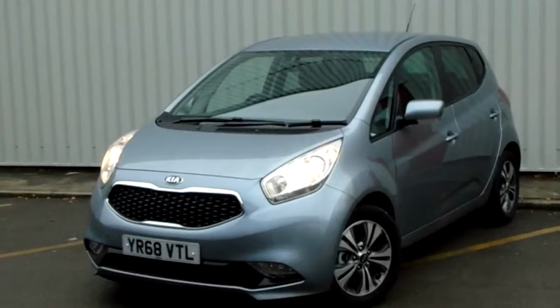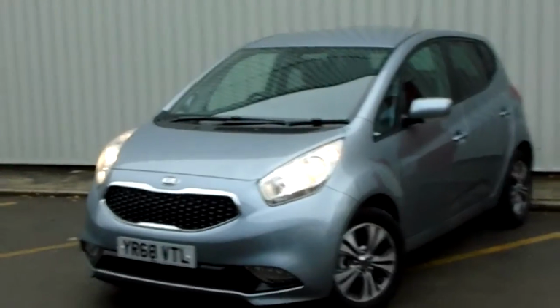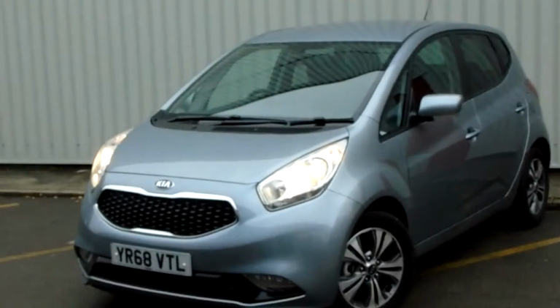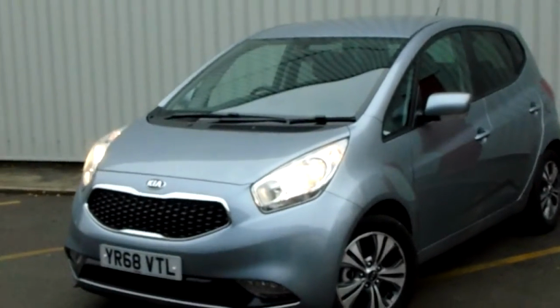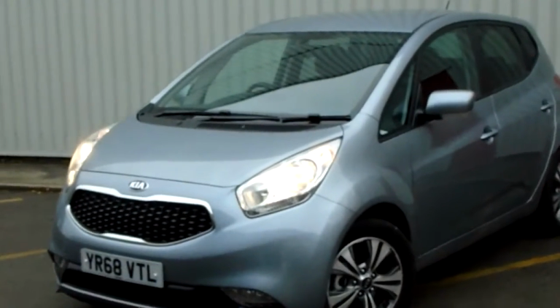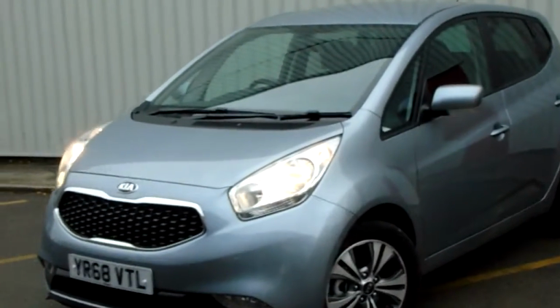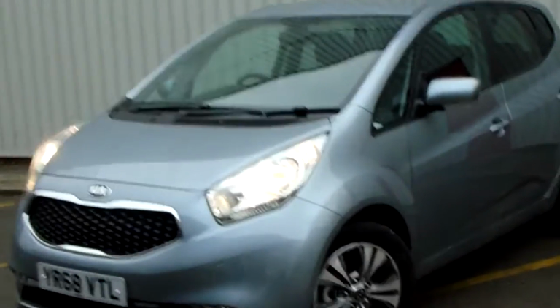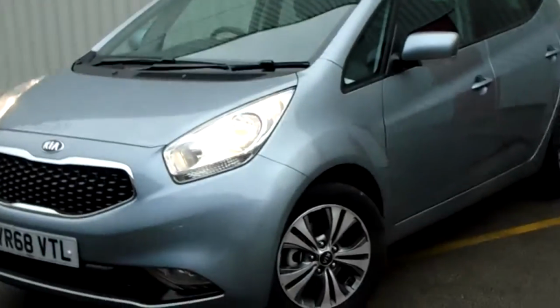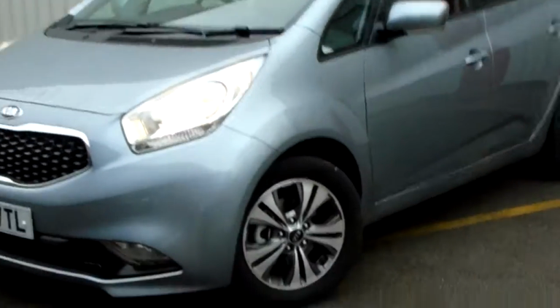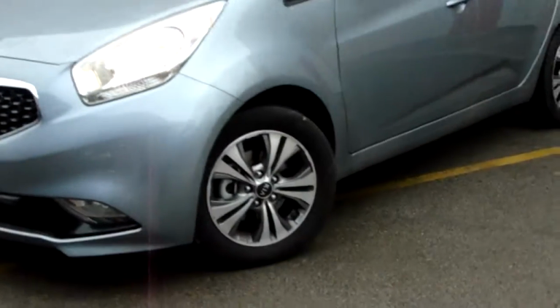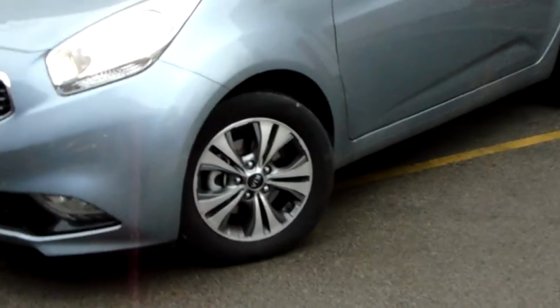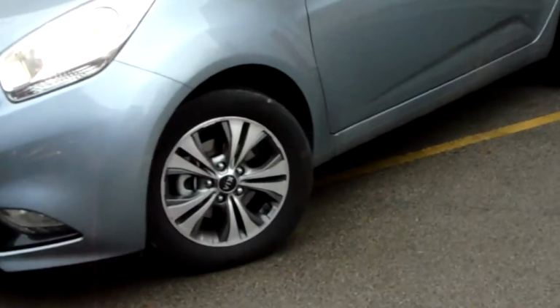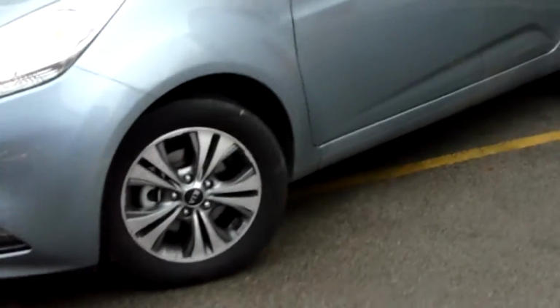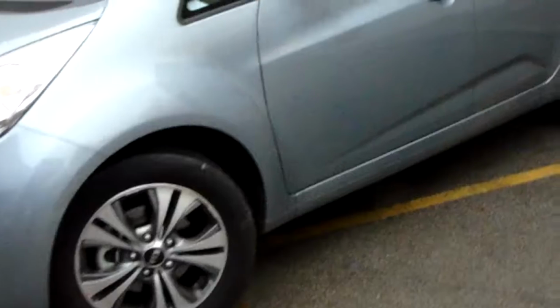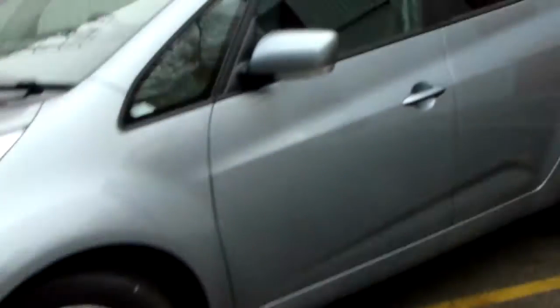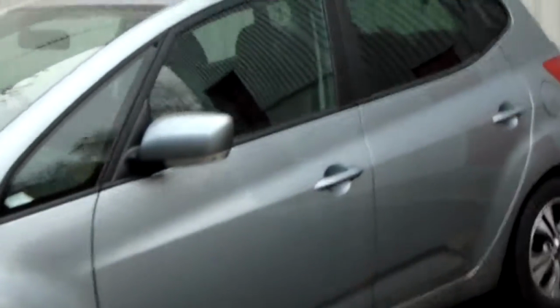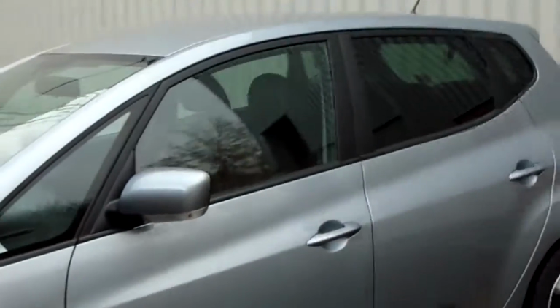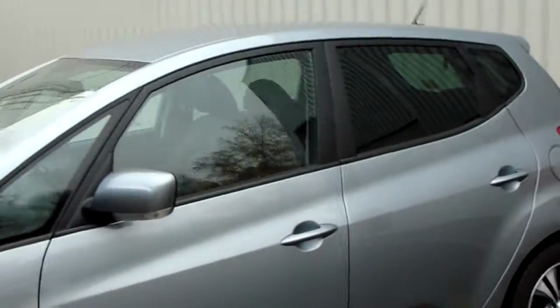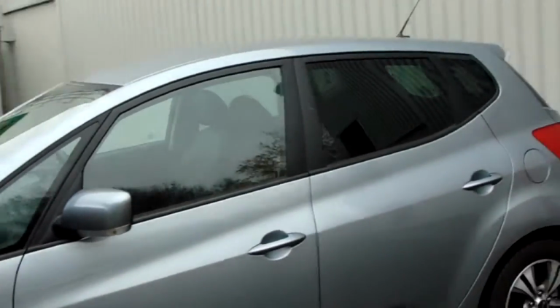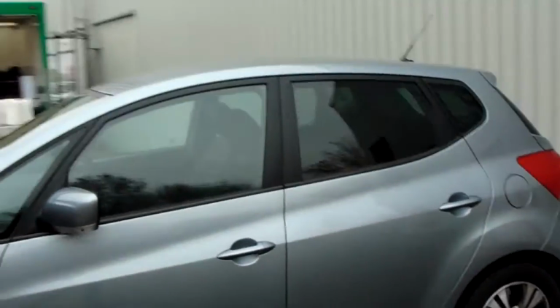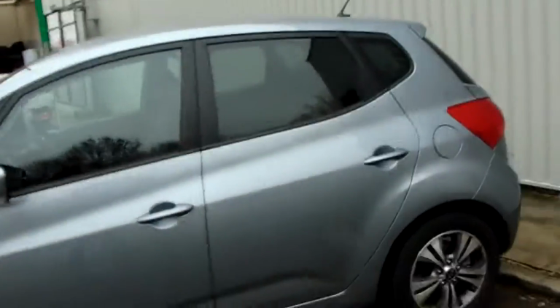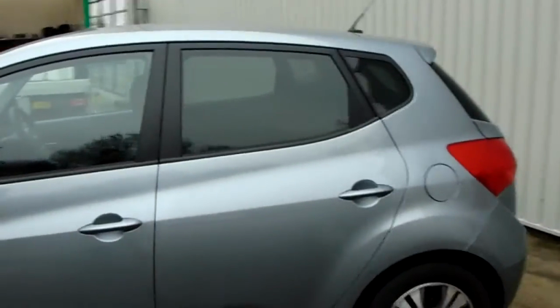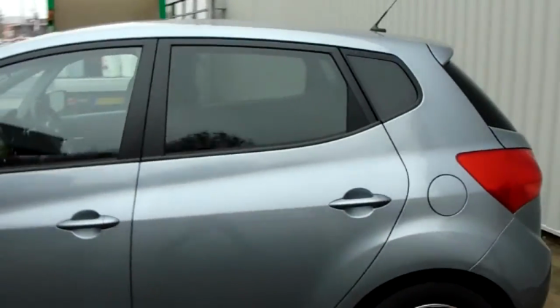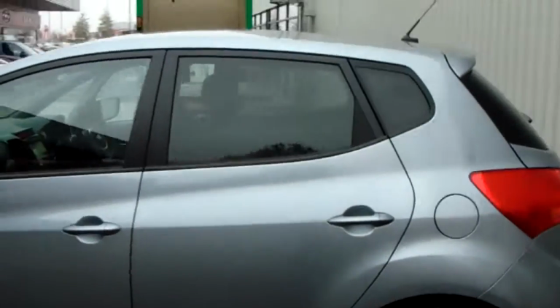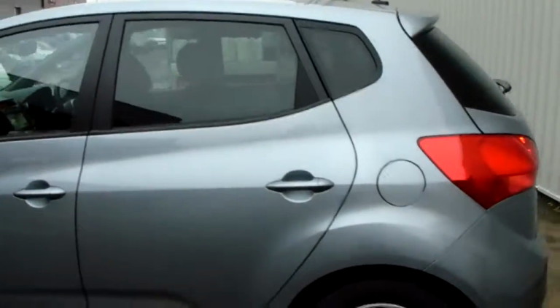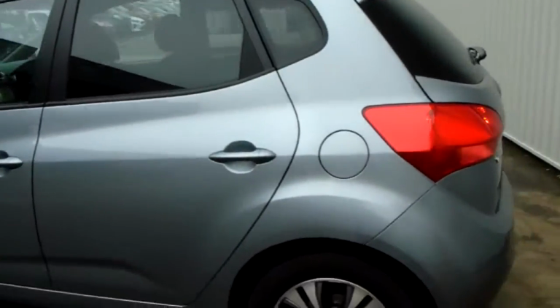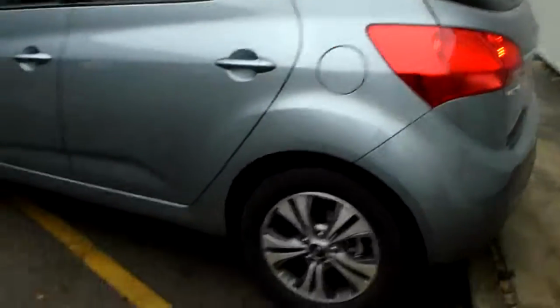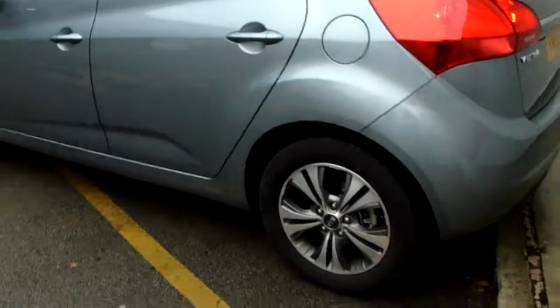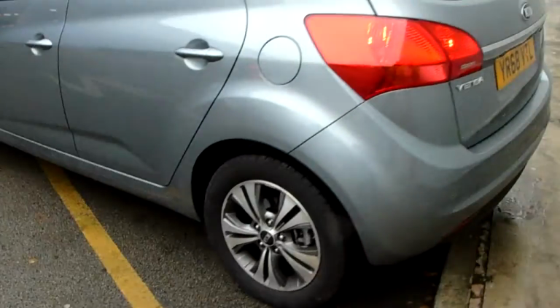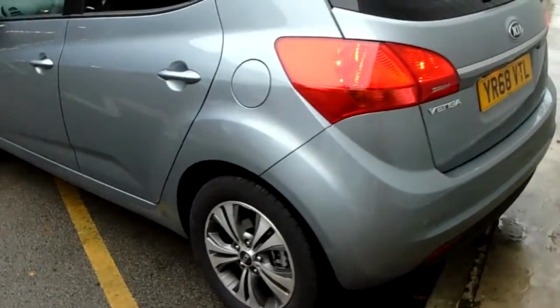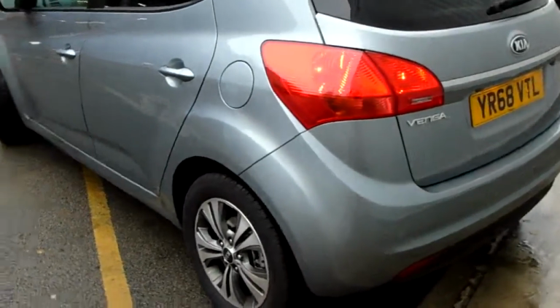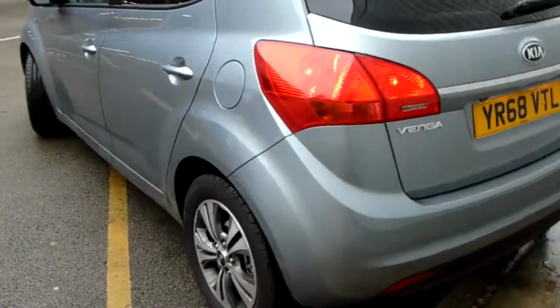It's got a fantastic looking Kia grille, 16-inch multi-spoke alloy wheels, five doors, rear tinted glass as well — fantastic finish on those alloy wheels.